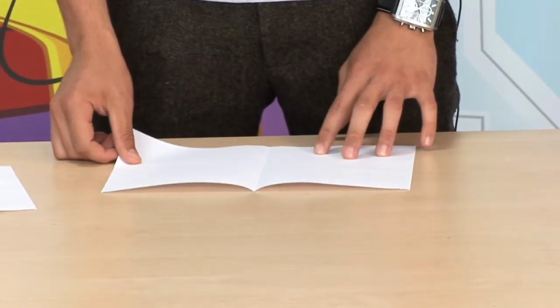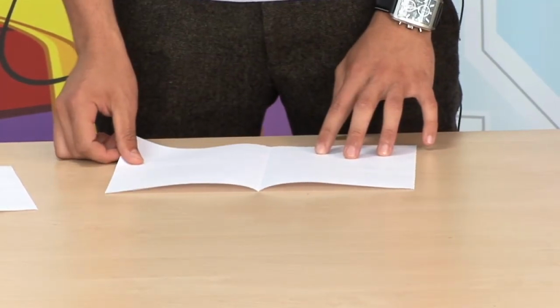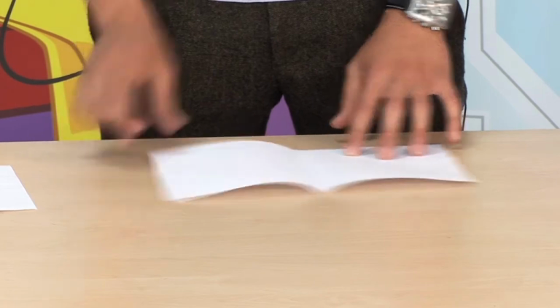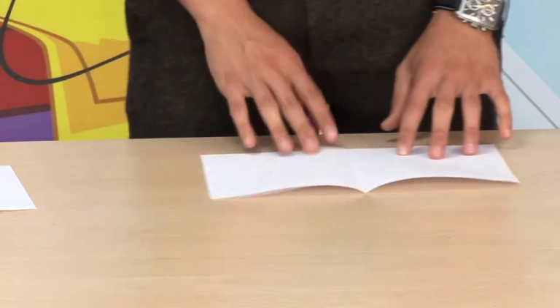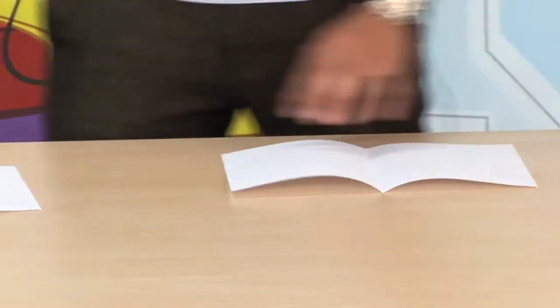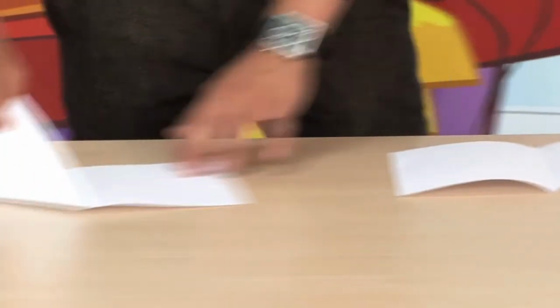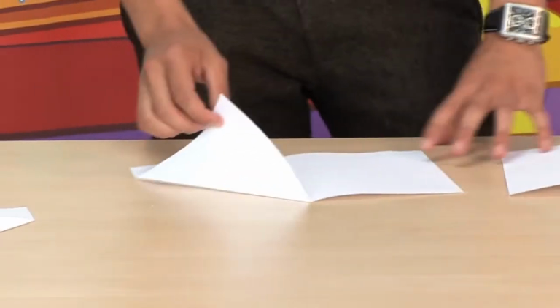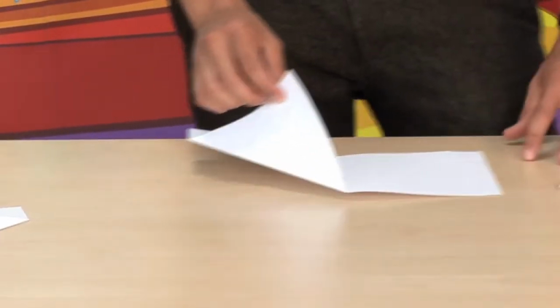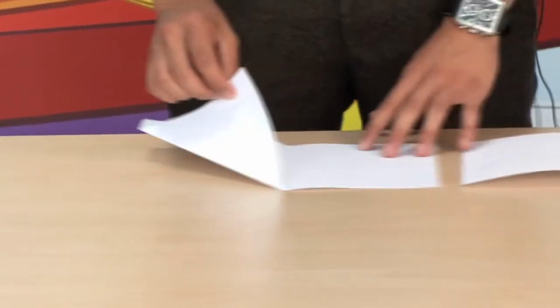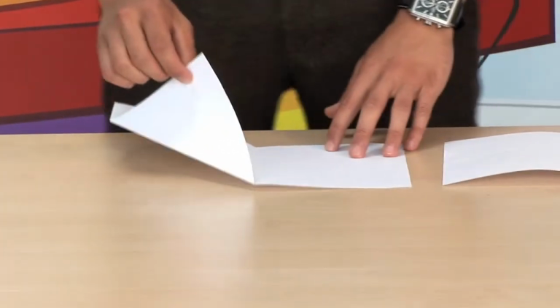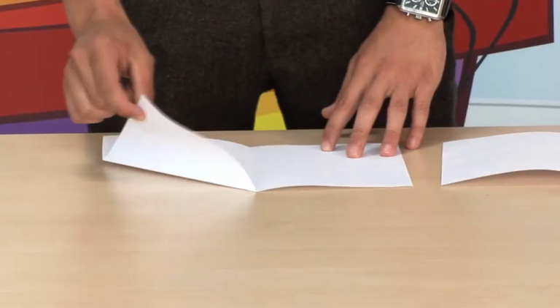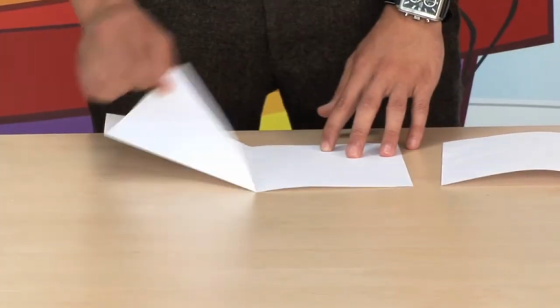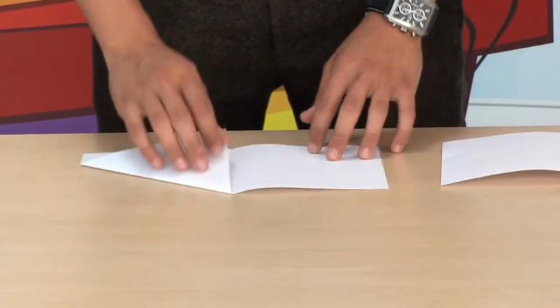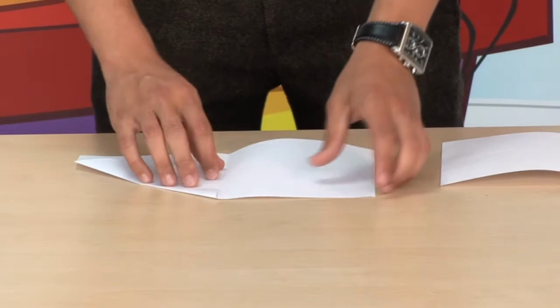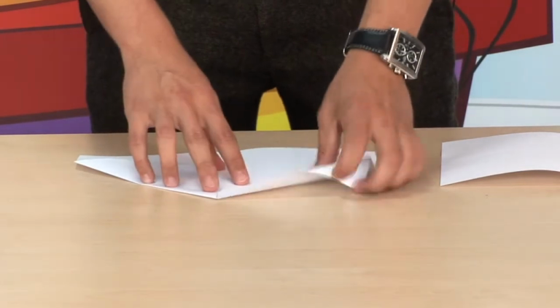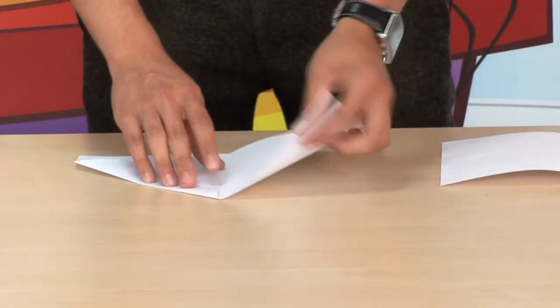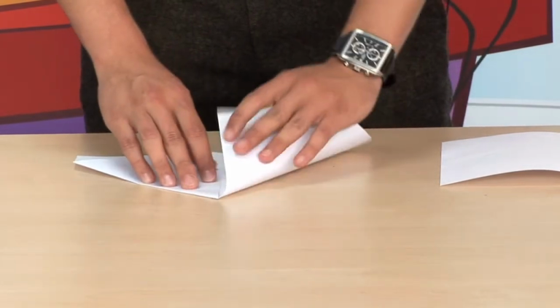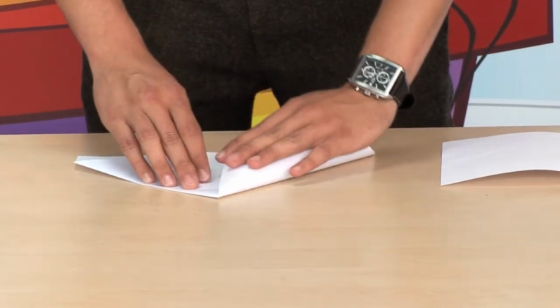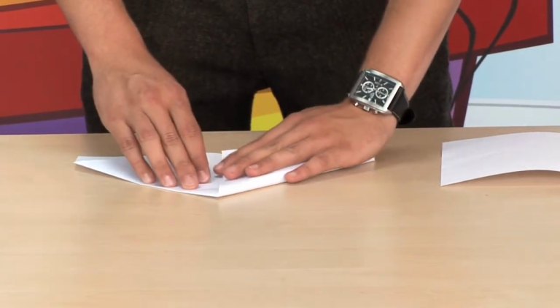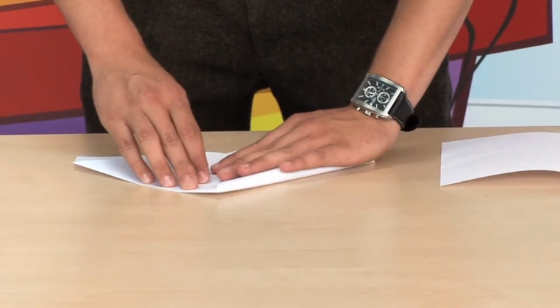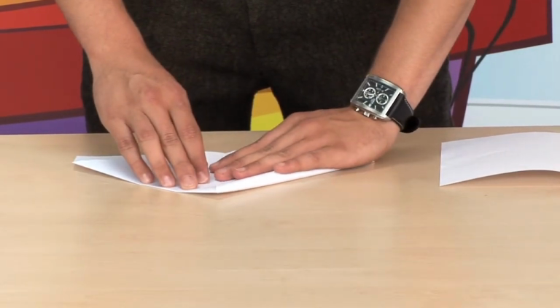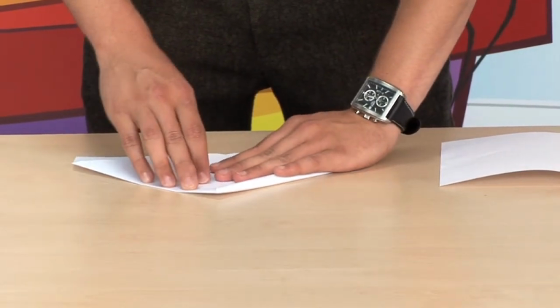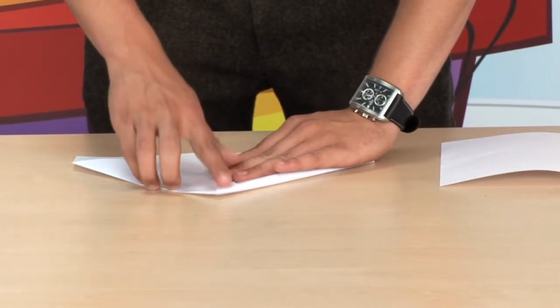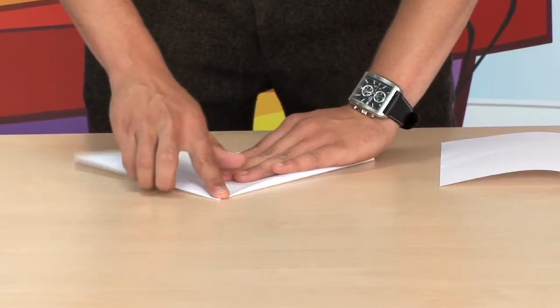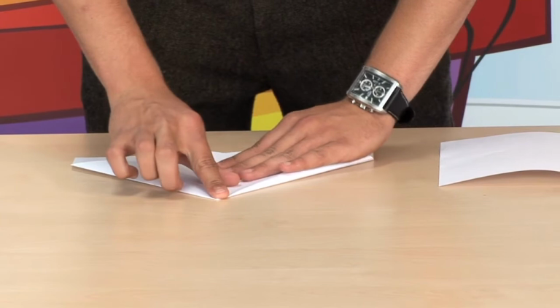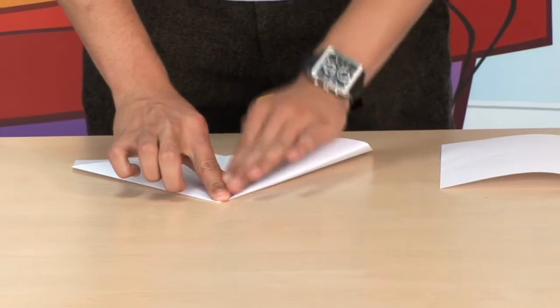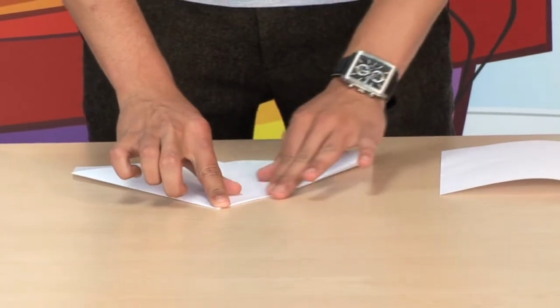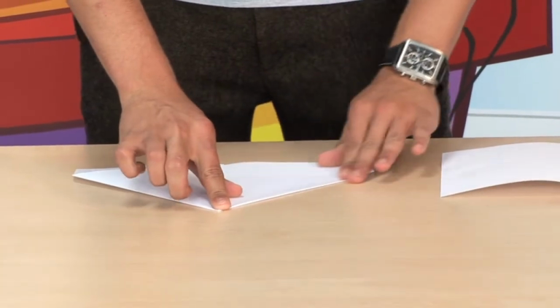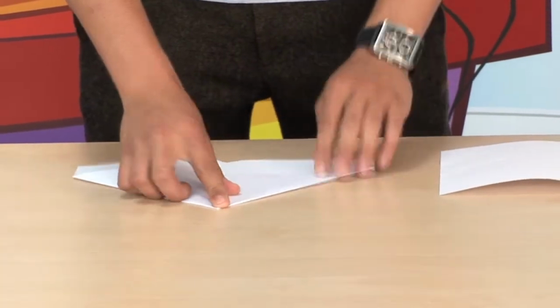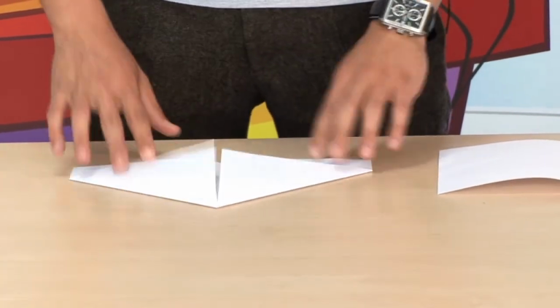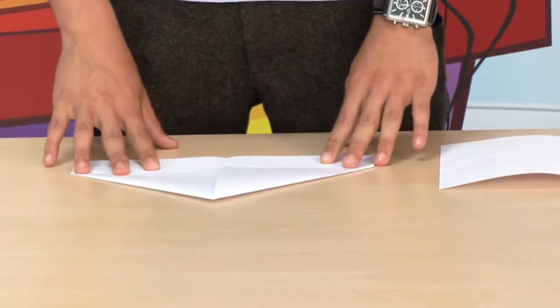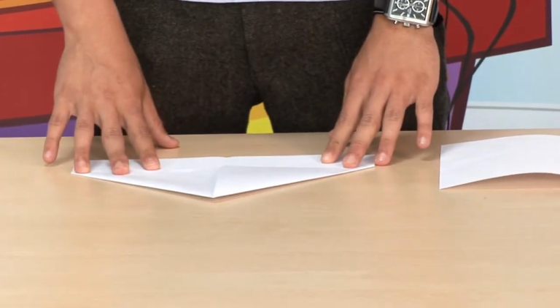Once you do that, you want to fold in the corners, so the corner will be like this. To do that, you want to fold over the side to the middle line, and then once you do both, you'll end up with something like this.